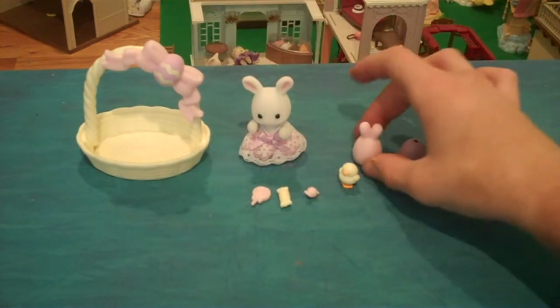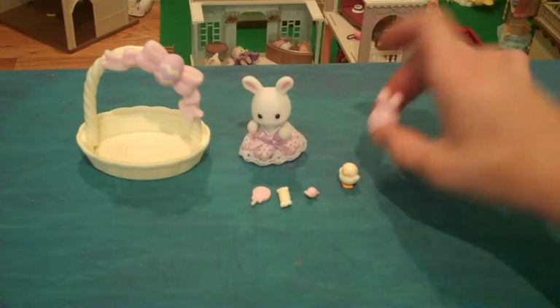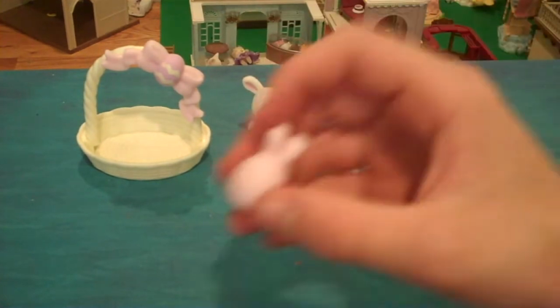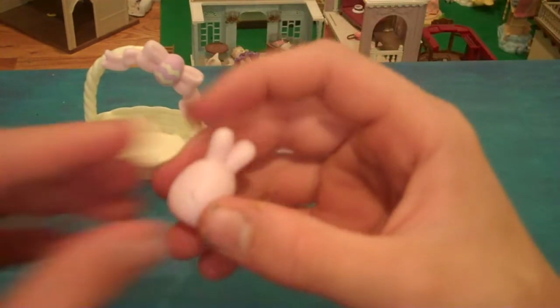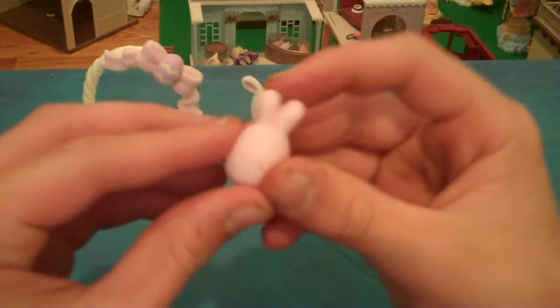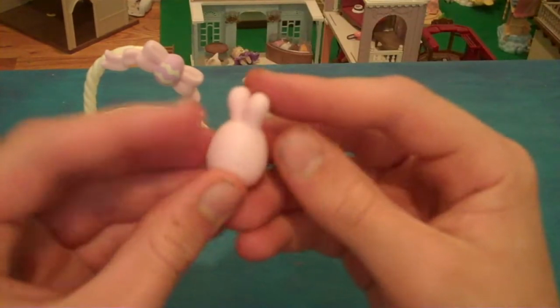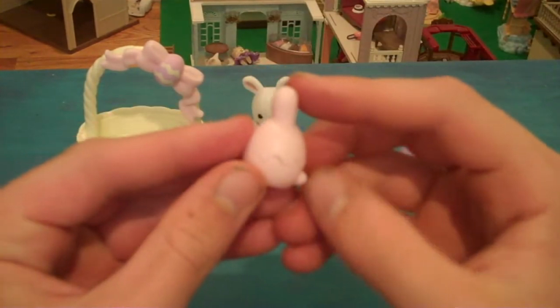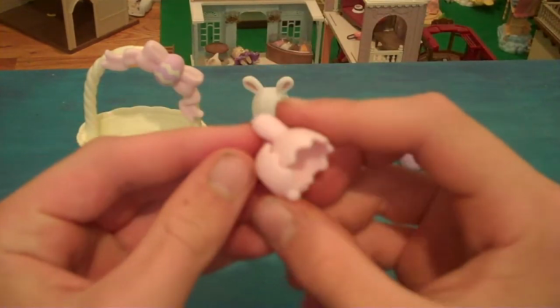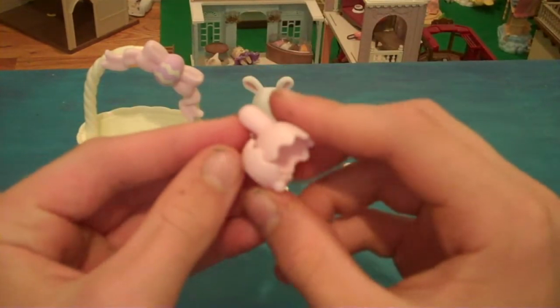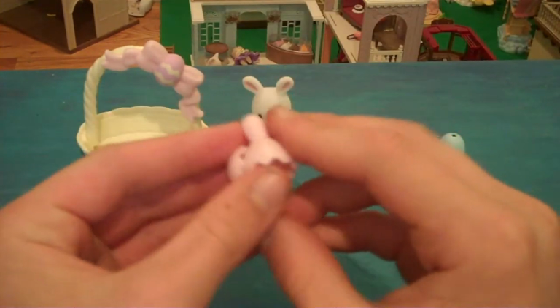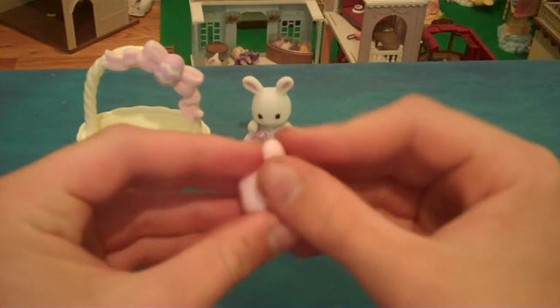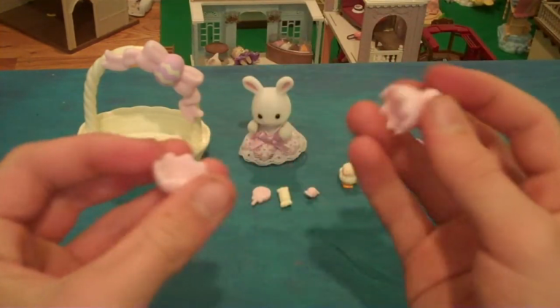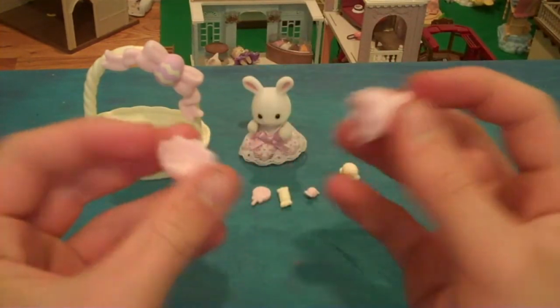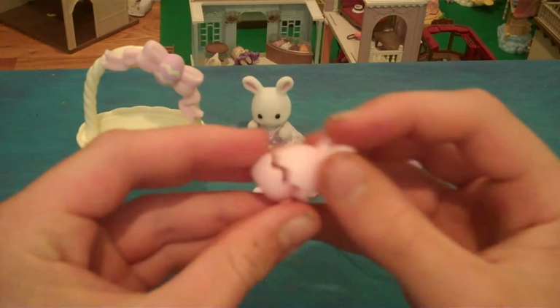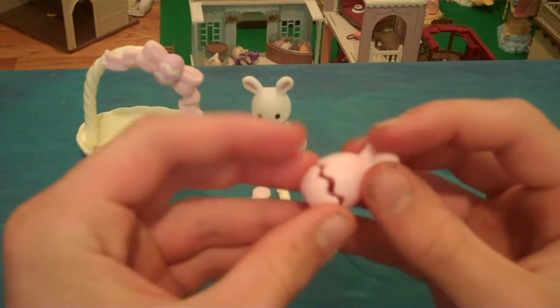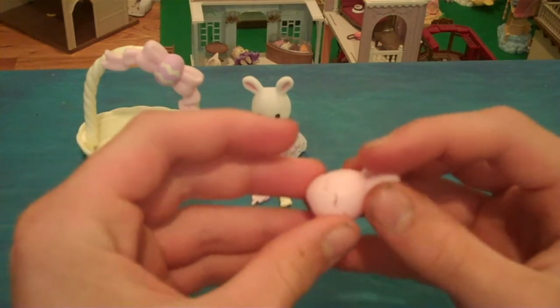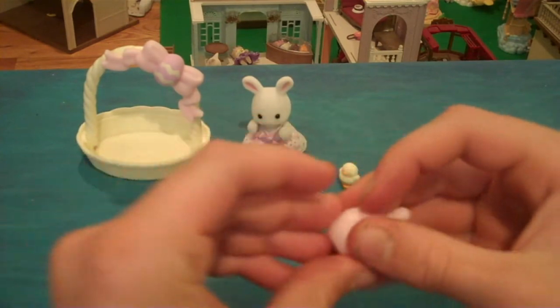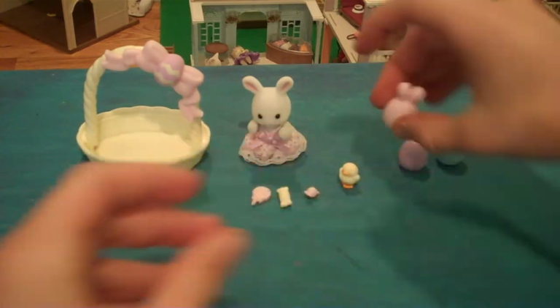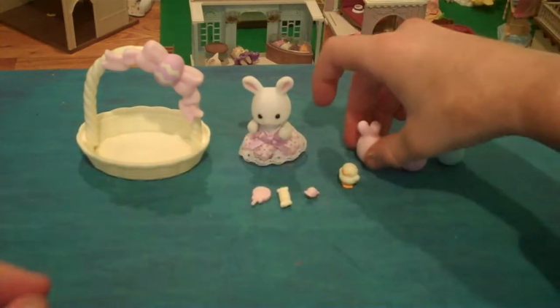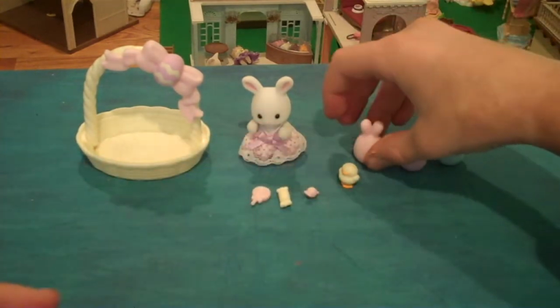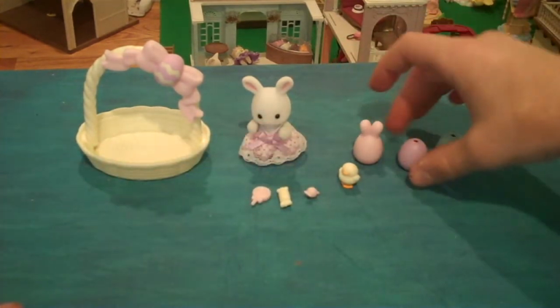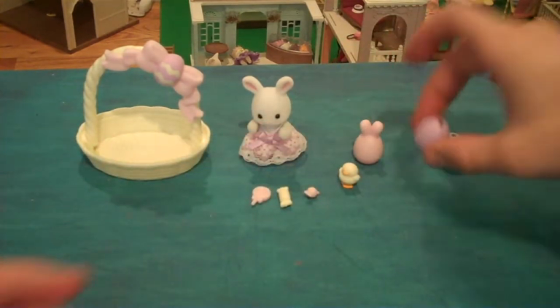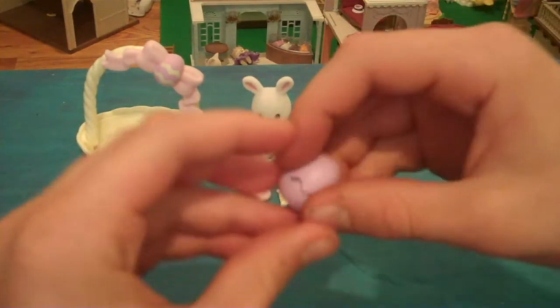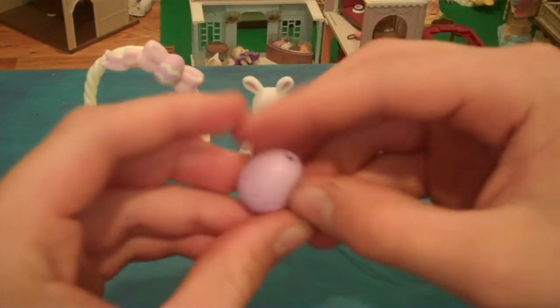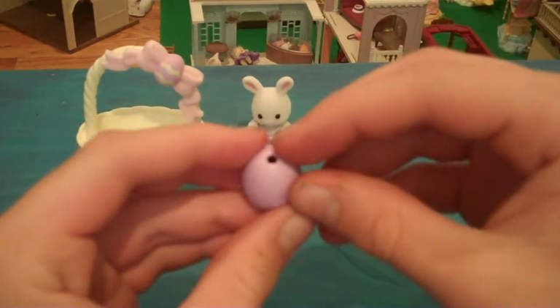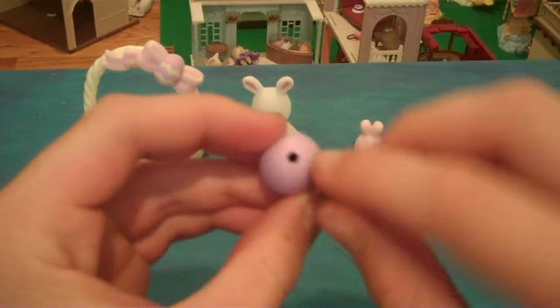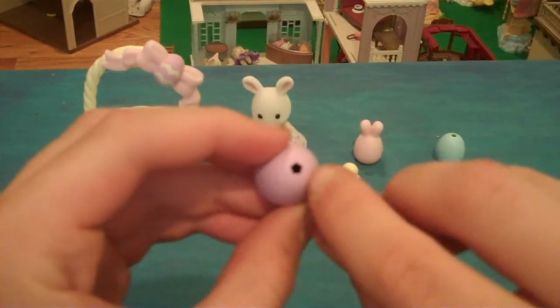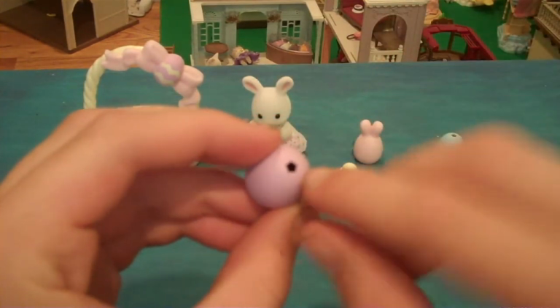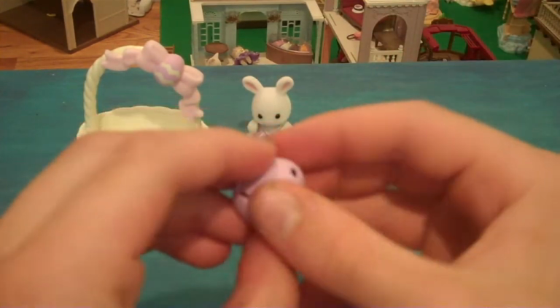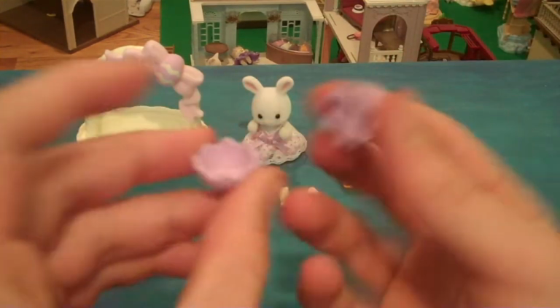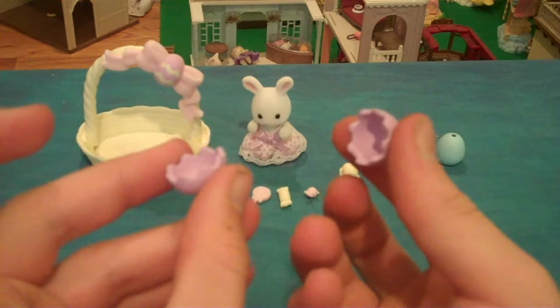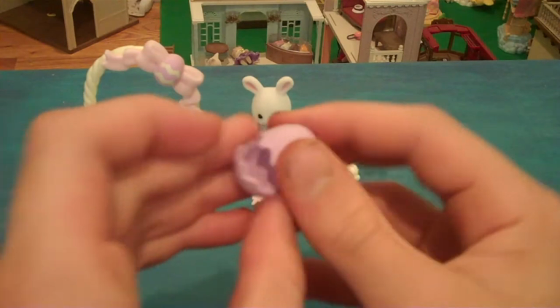Three eggs. It has a tail and it opens. Well, all of them open. I don't know what the holes on top of the eggs are for.